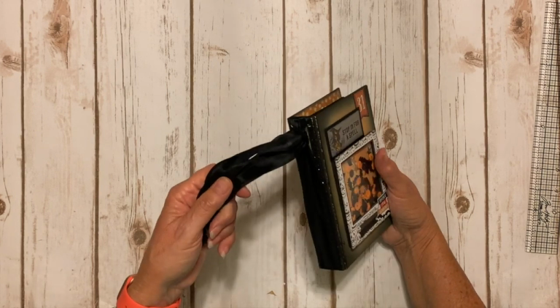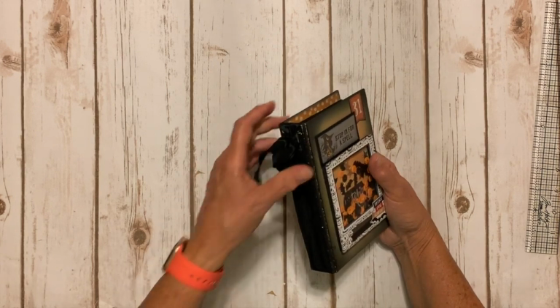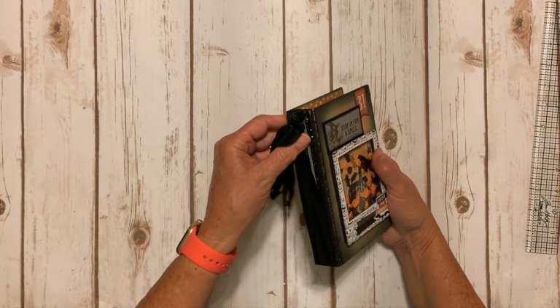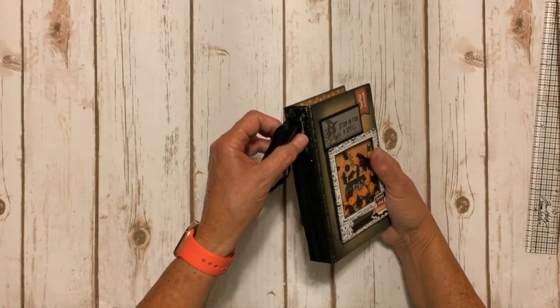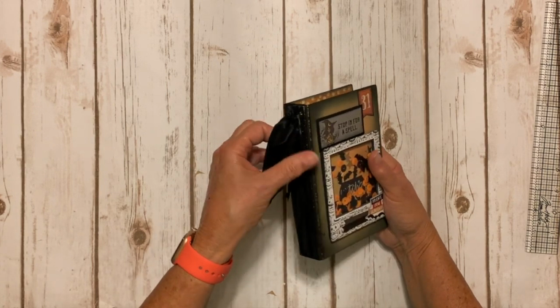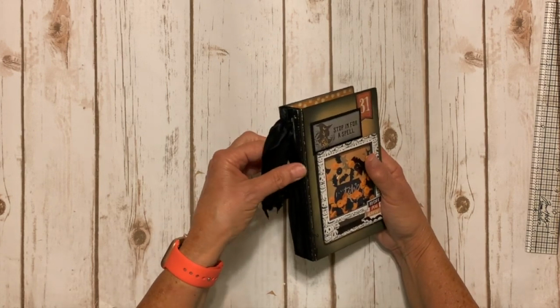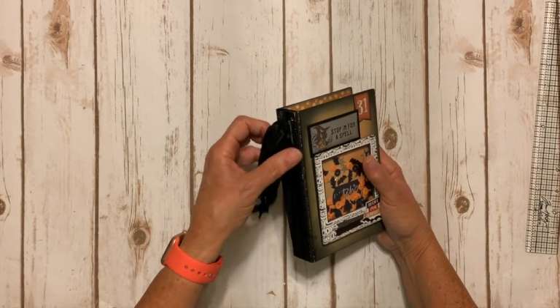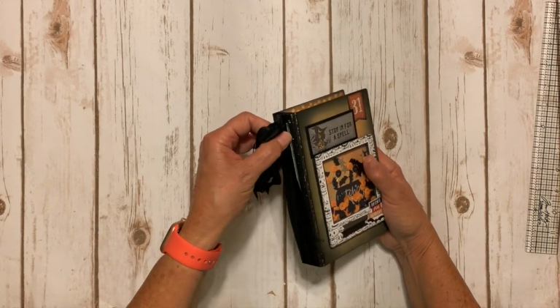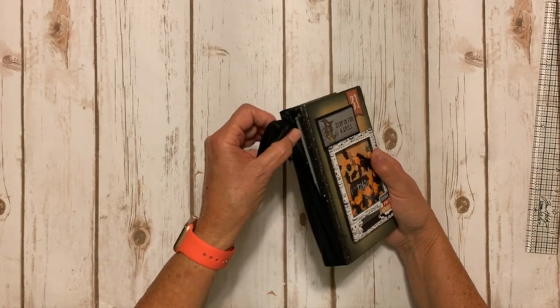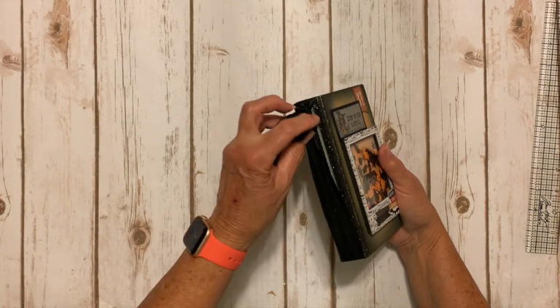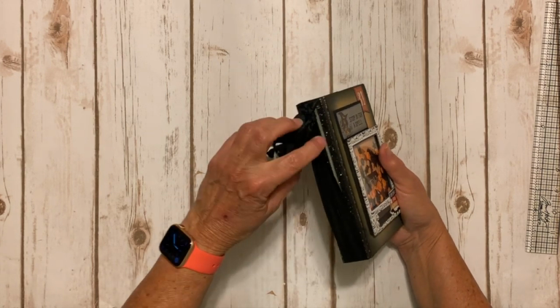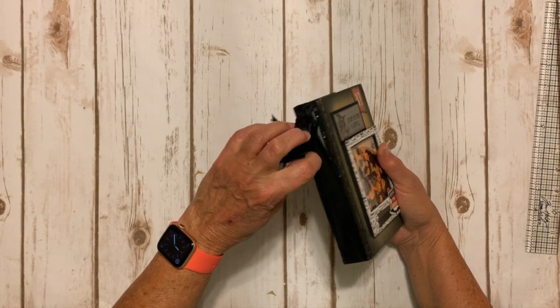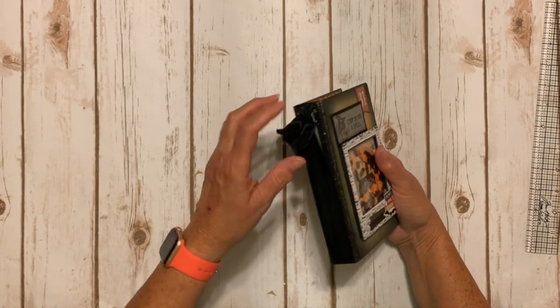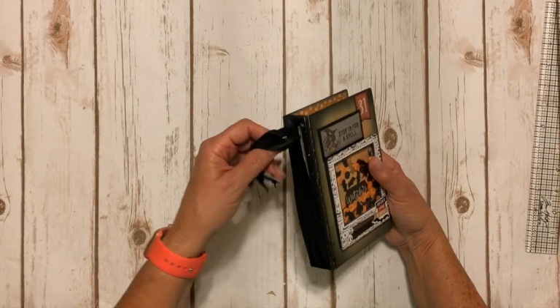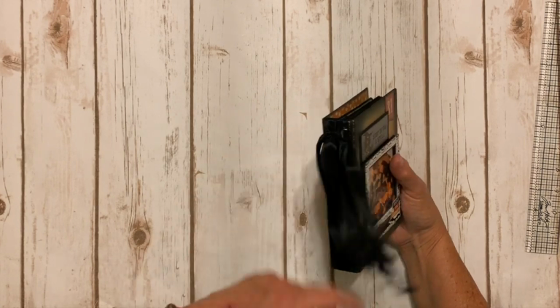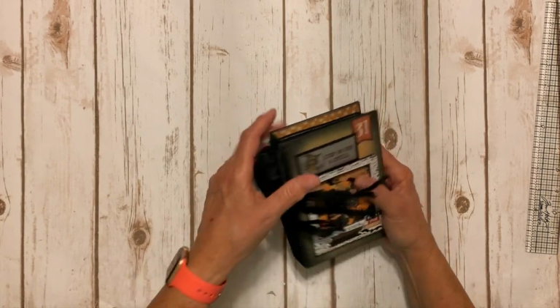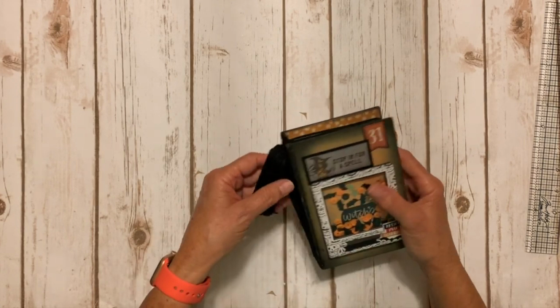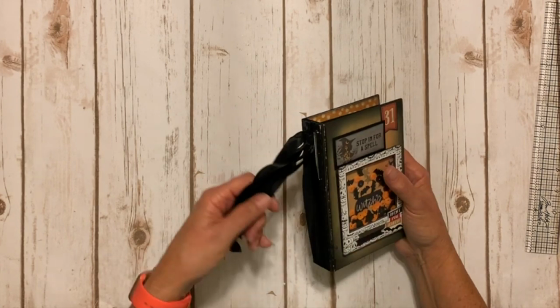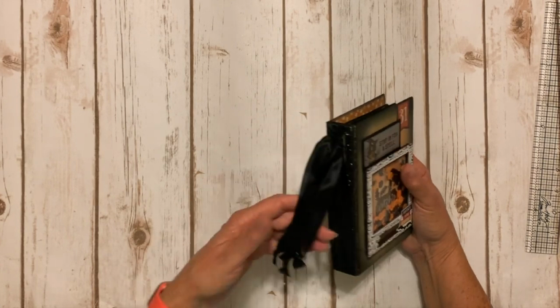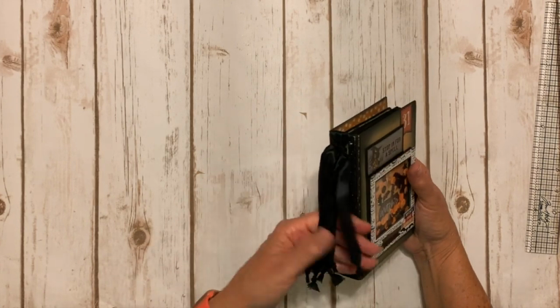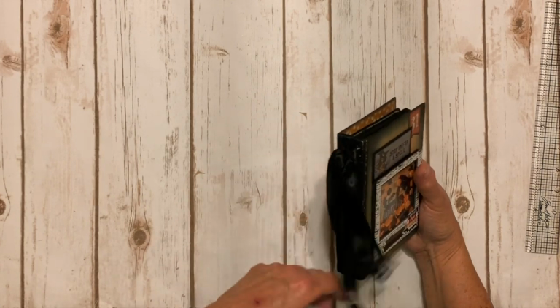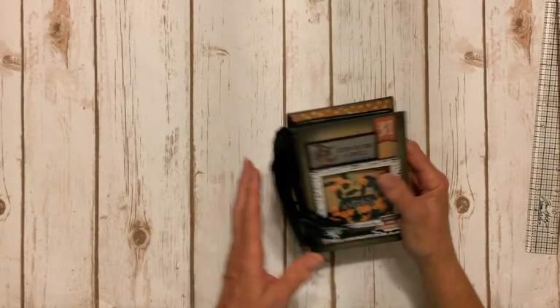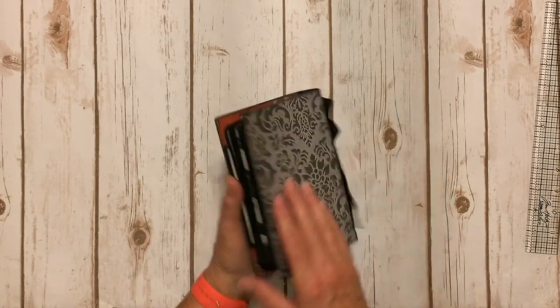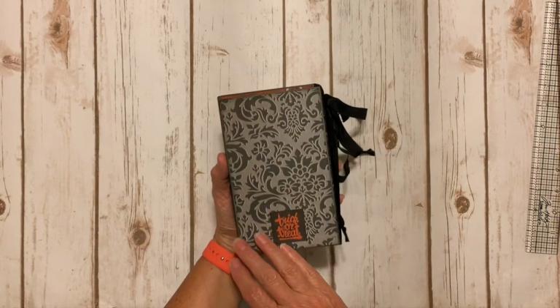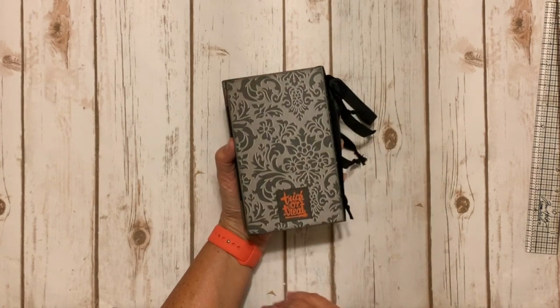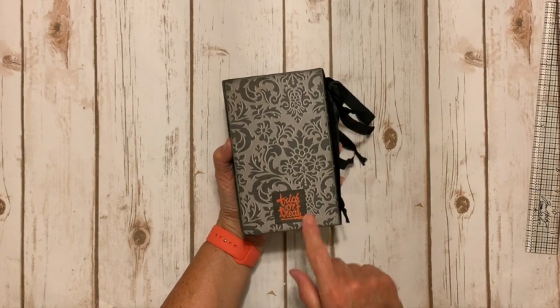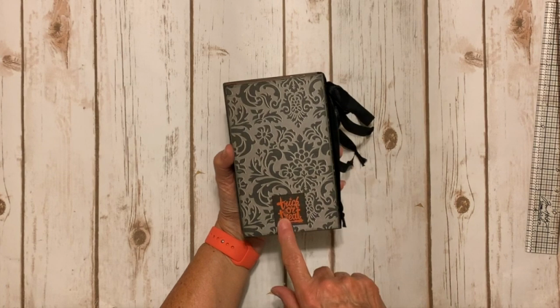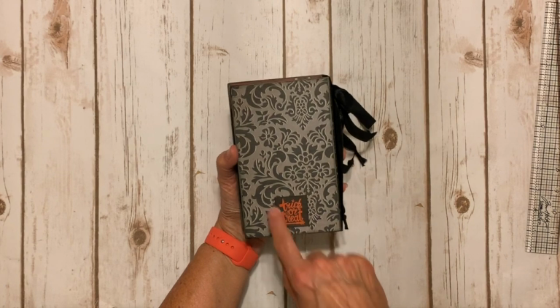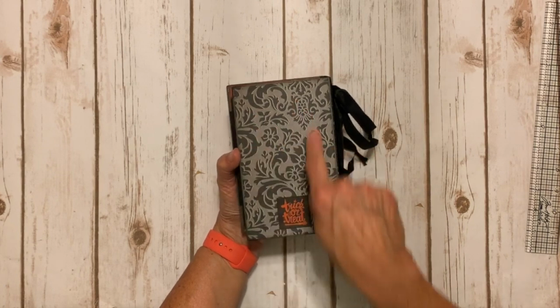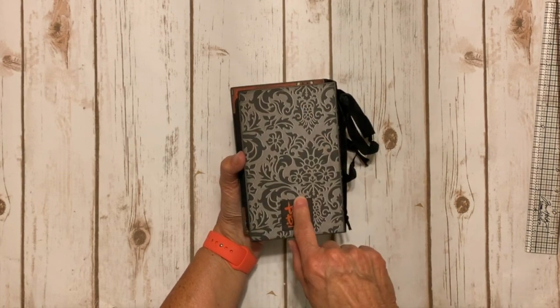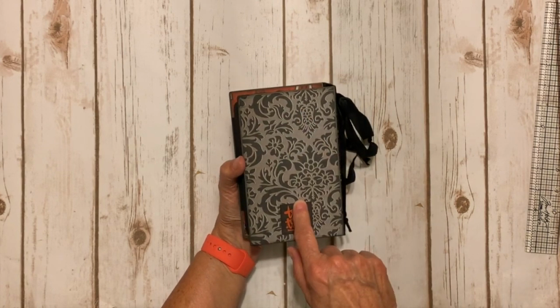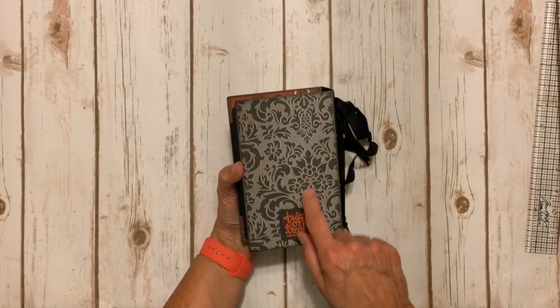I did add some really pretty glitter card stock to the spine and then kind of covered it up with some seam binding. The back says Trick or Treat — this is some of the design paper.